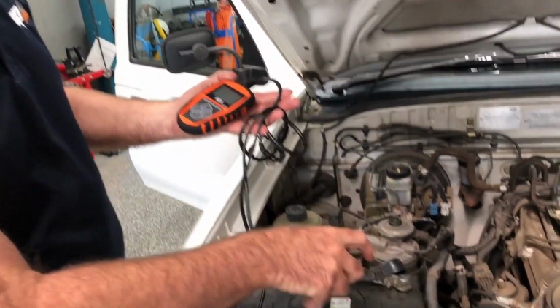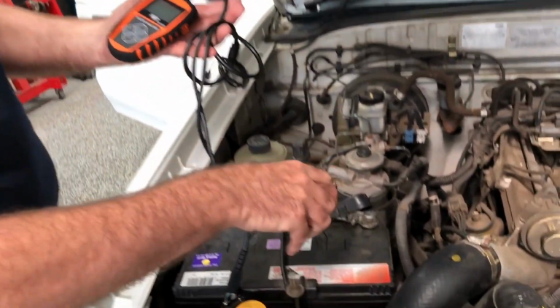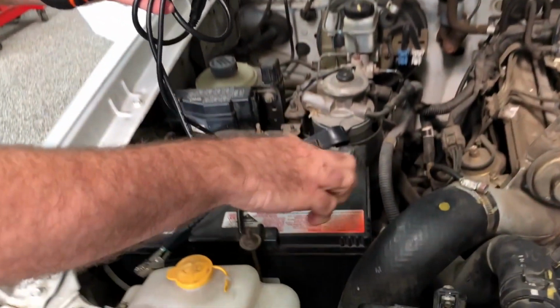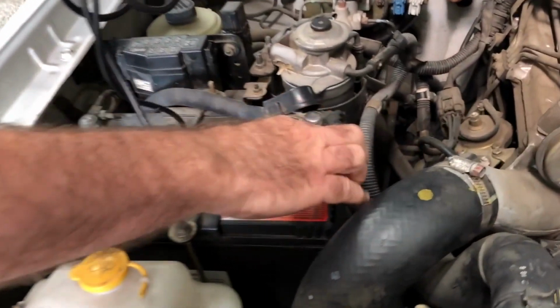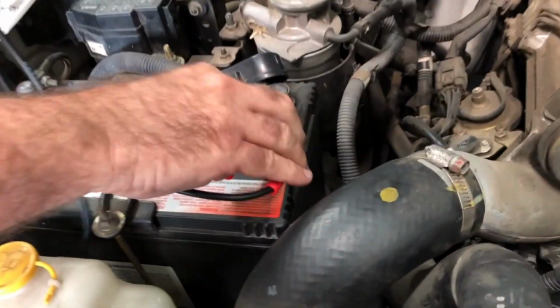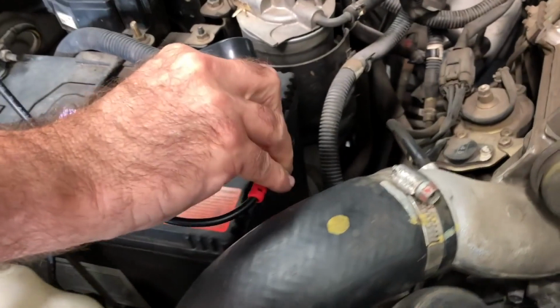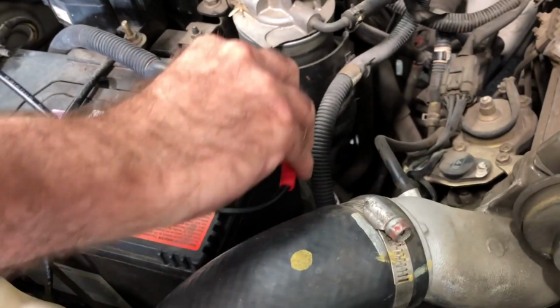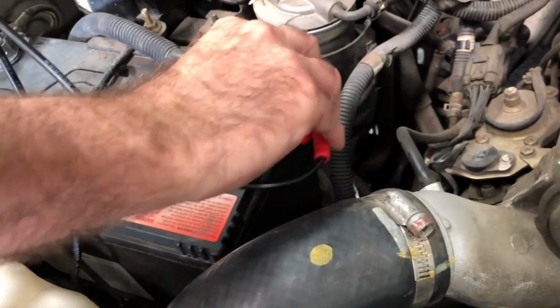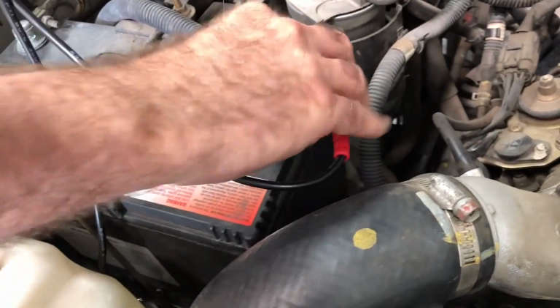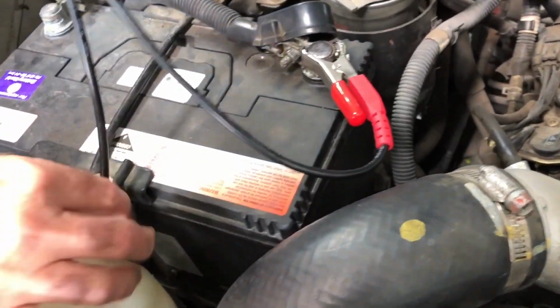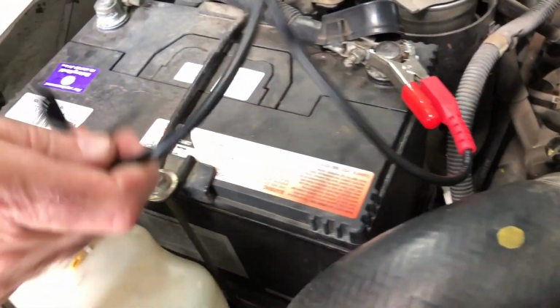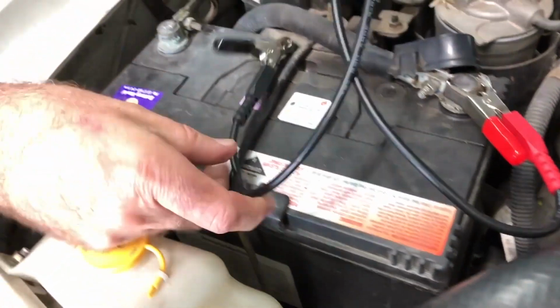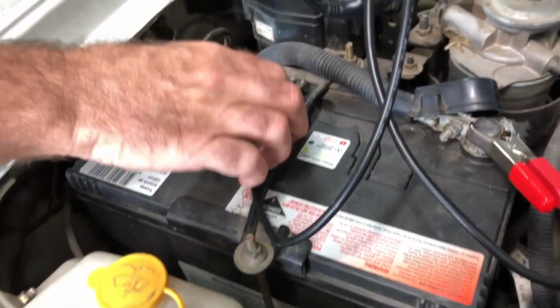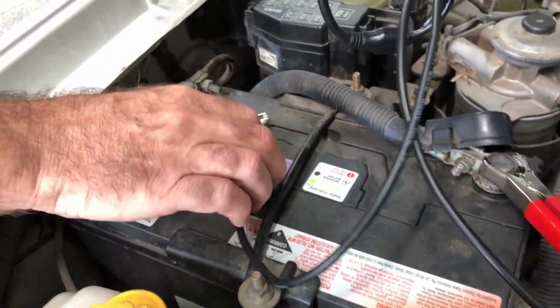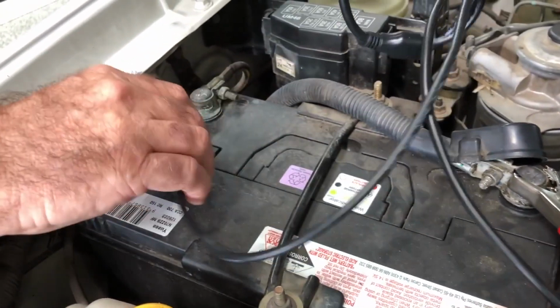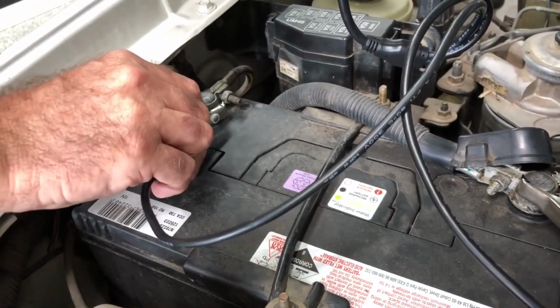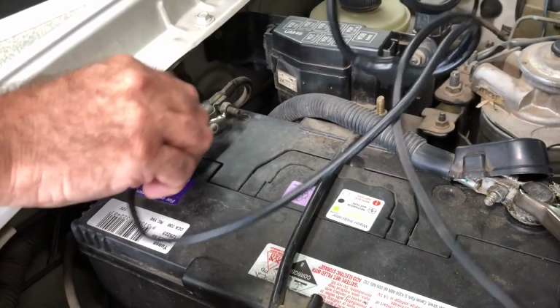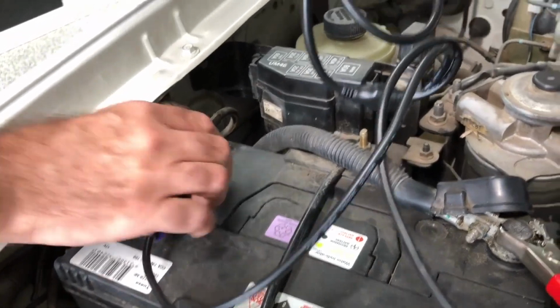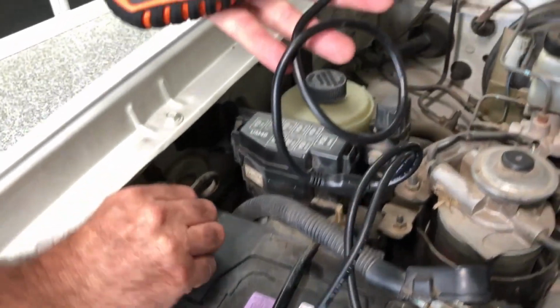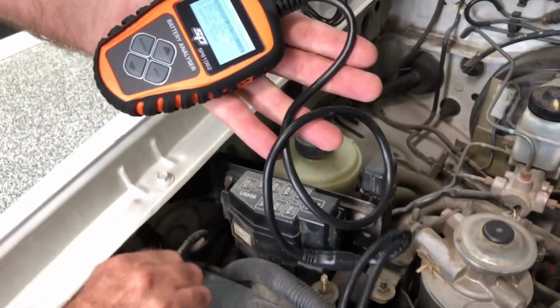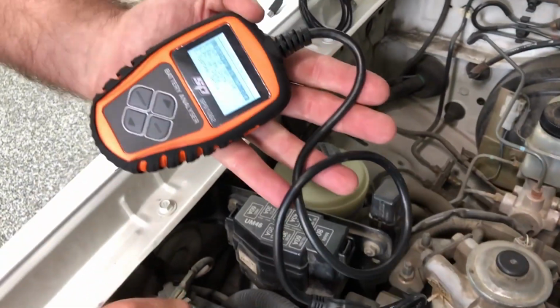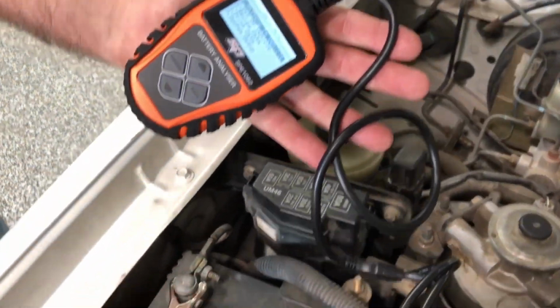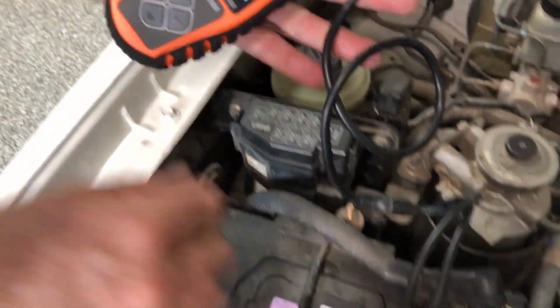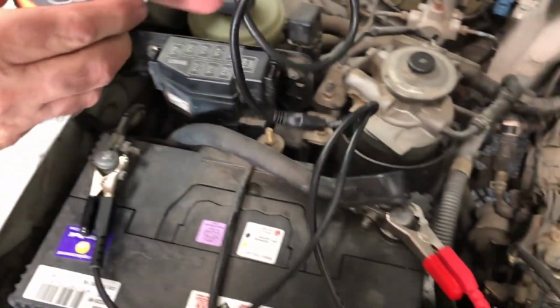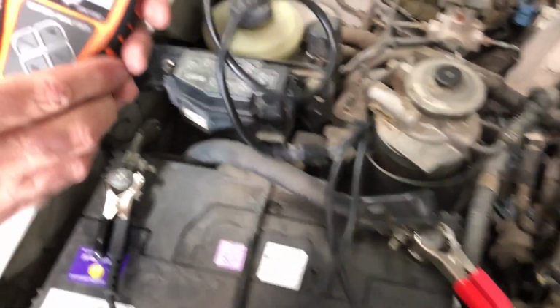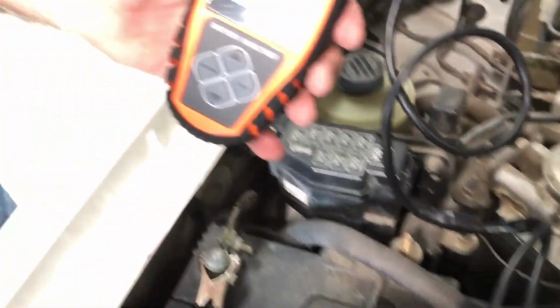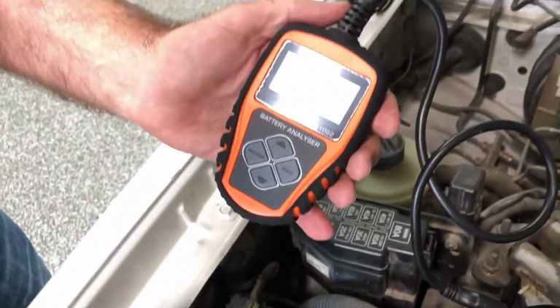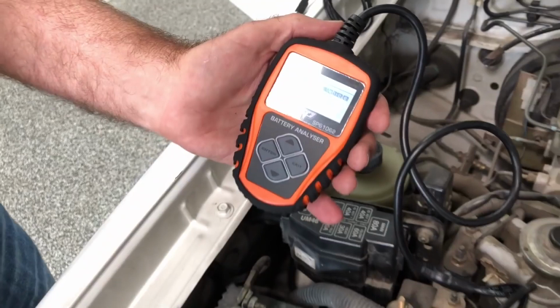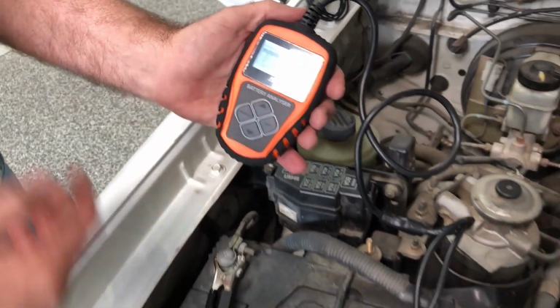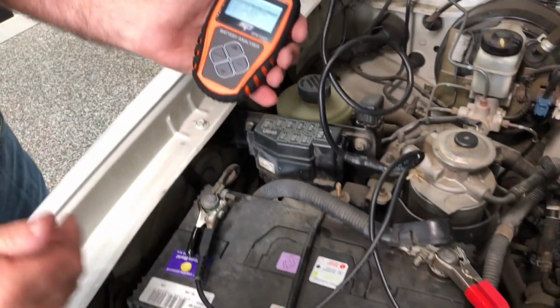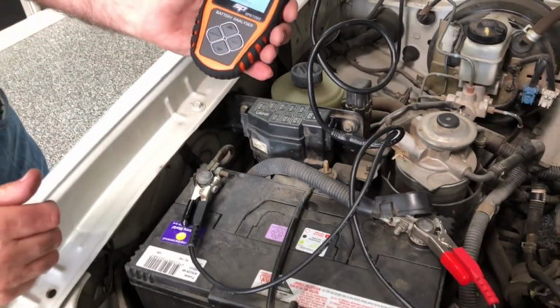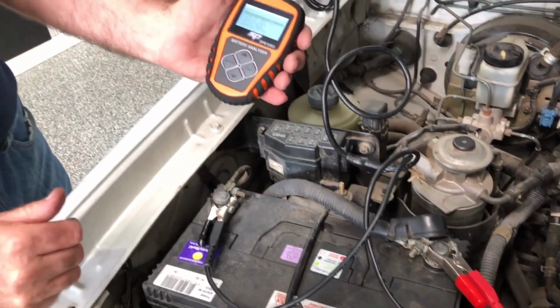We have the ability to test both in-car and out of the car. Always make sure you've got a good connection to the terminal. We want to make sure there's no resistance in our connection, so if there's any corrosion on your terminals, make sure you clean them first.